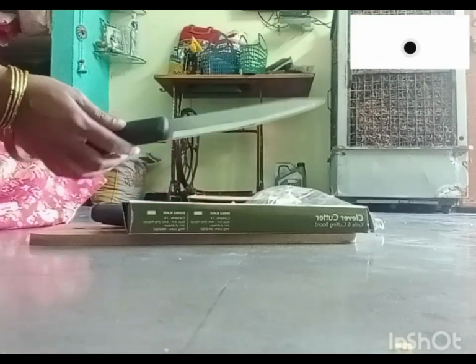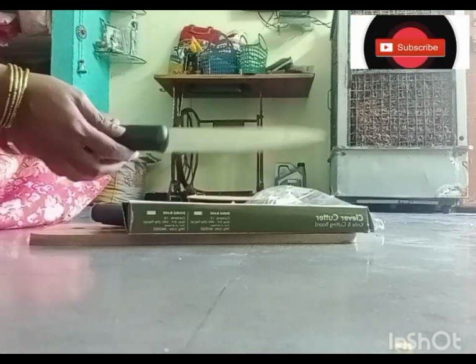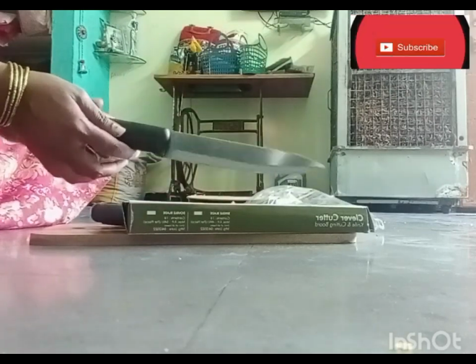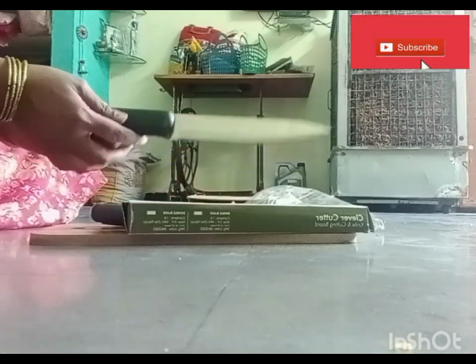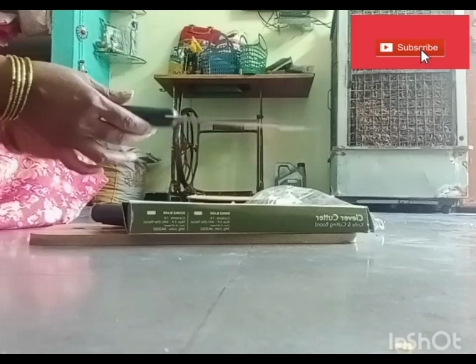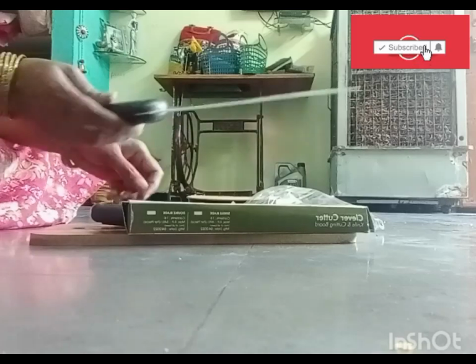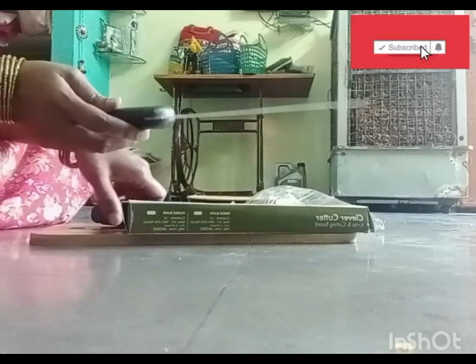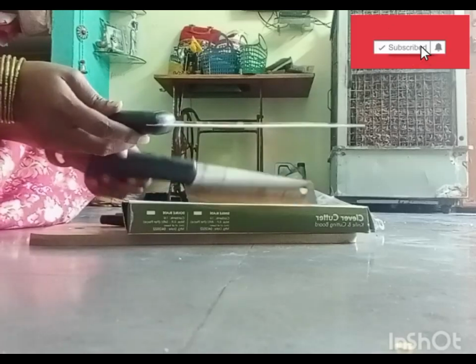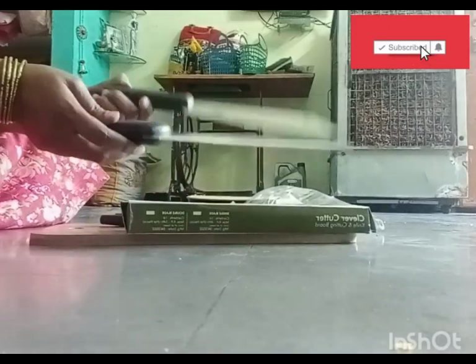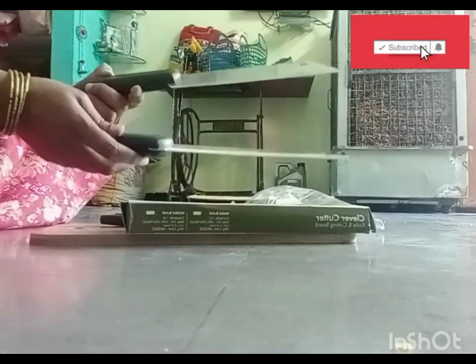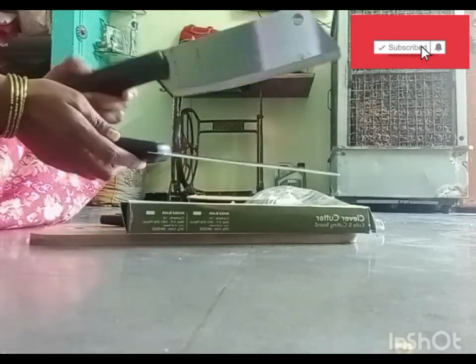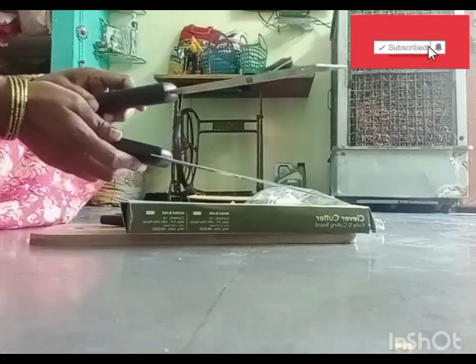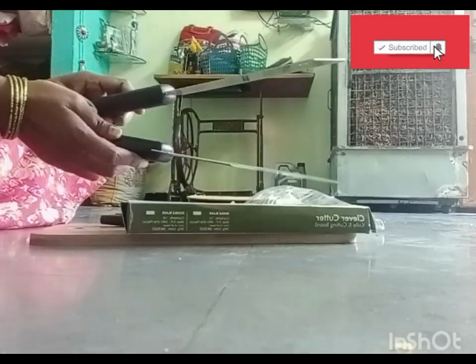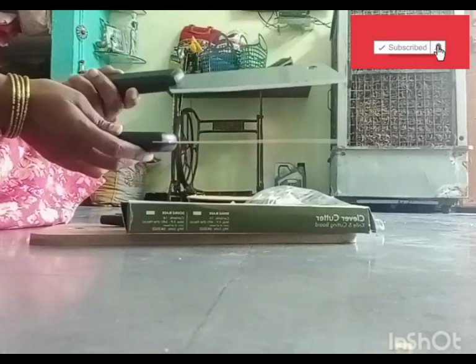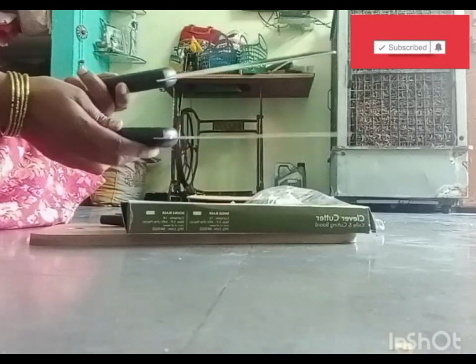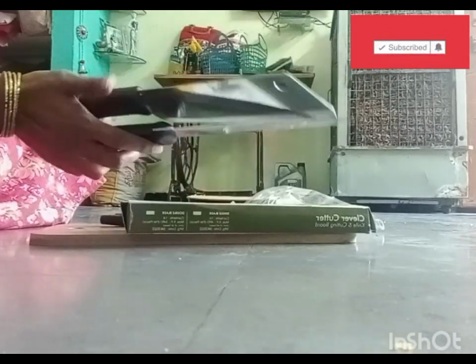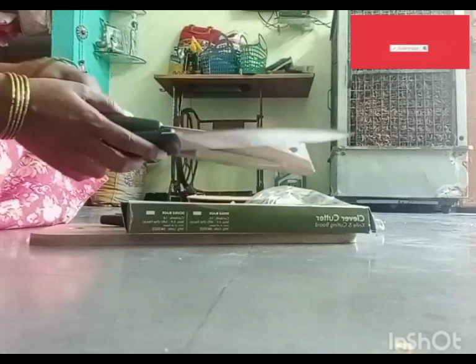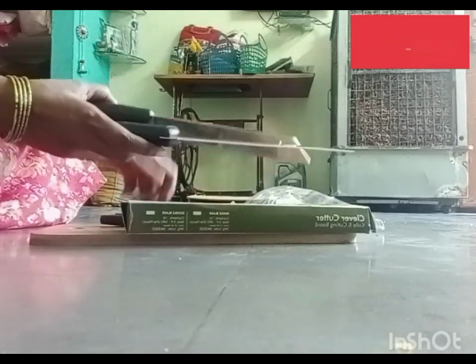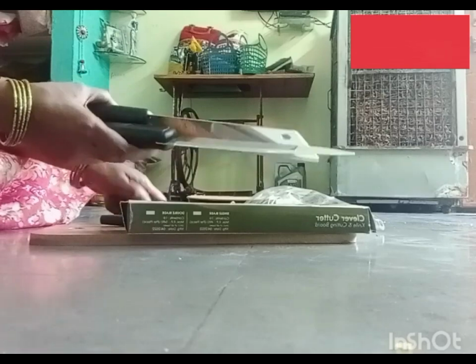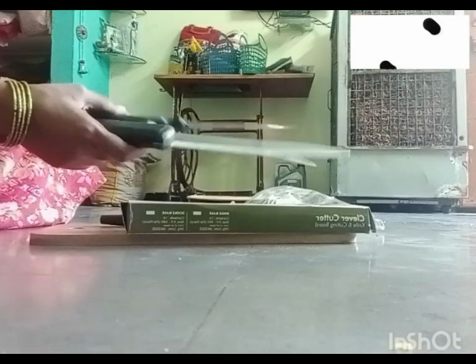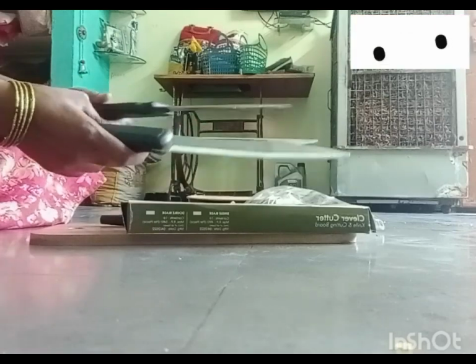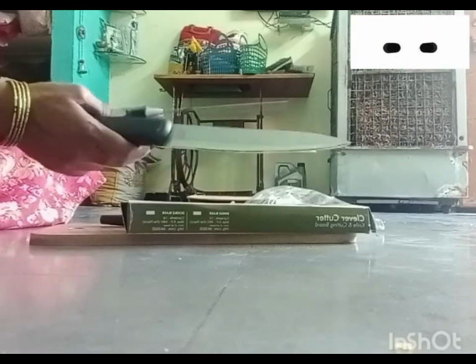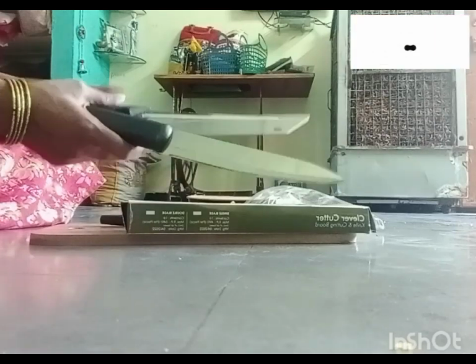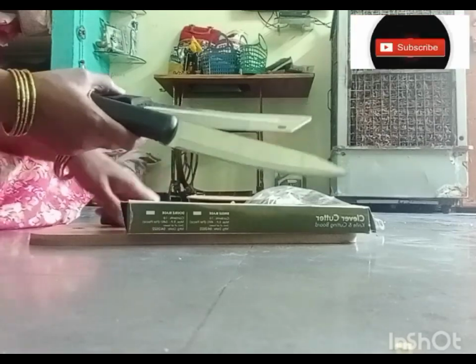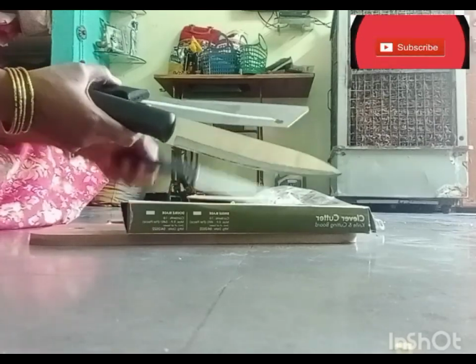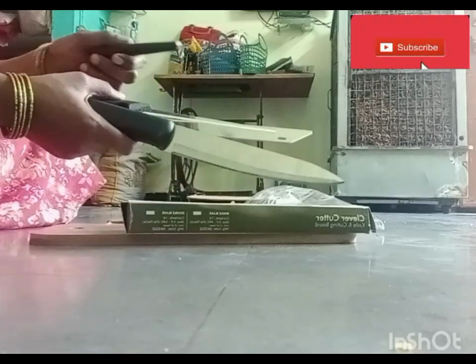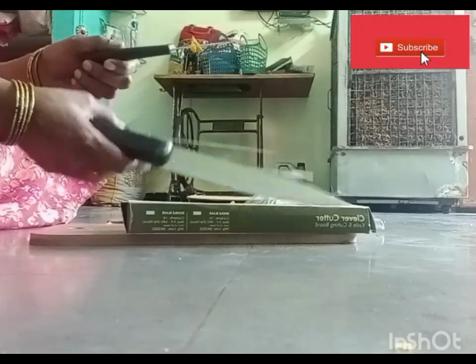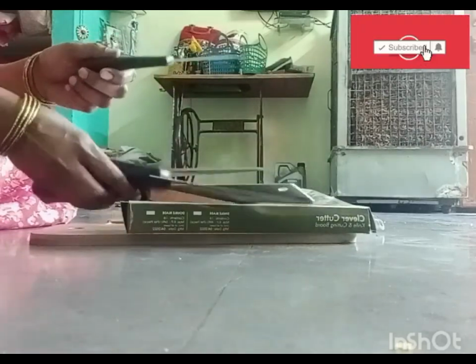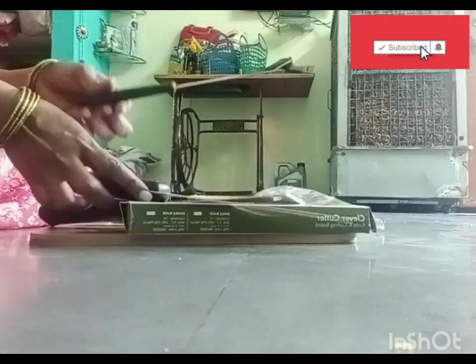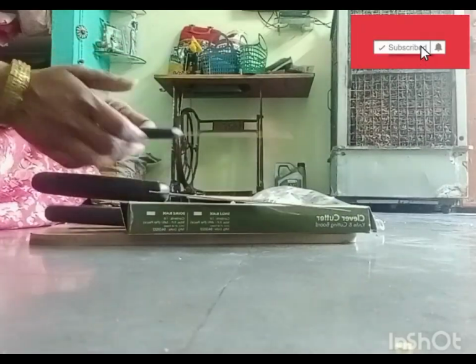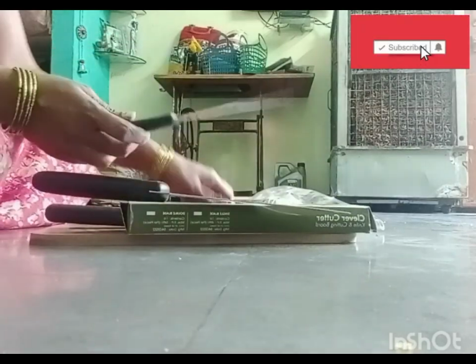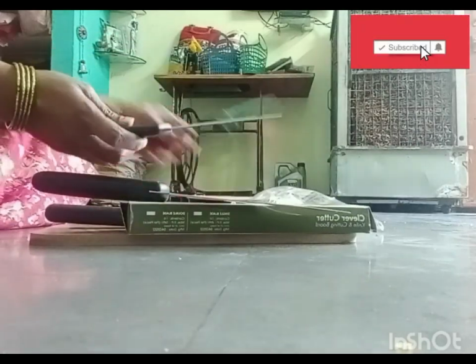Knives. Six knives, each different. I will show you different sizes.